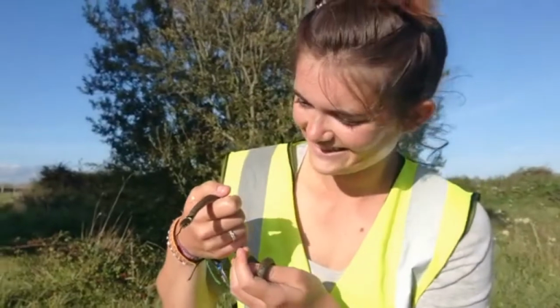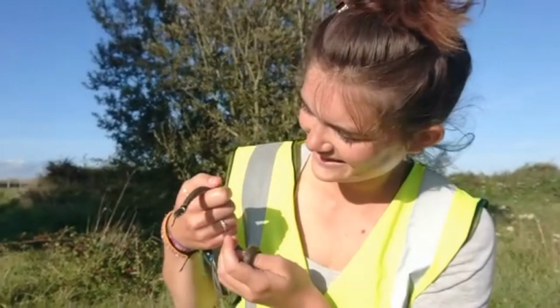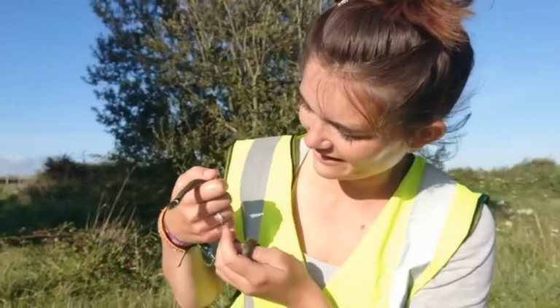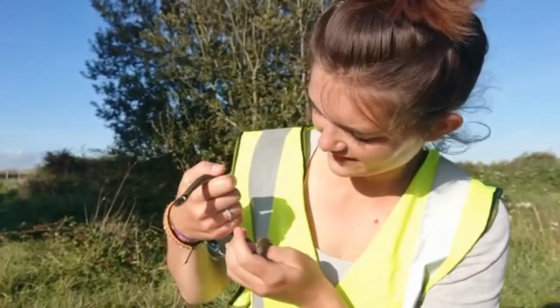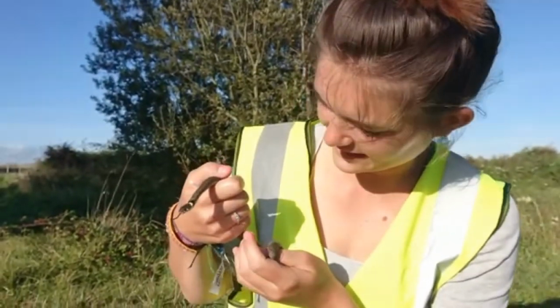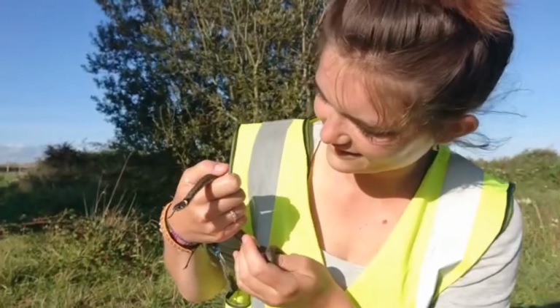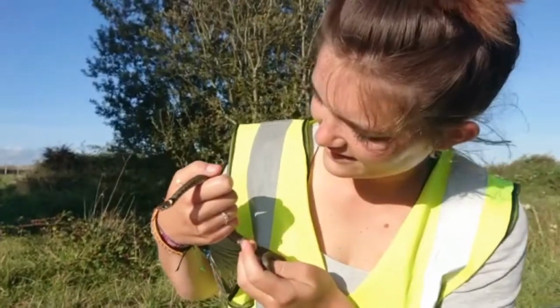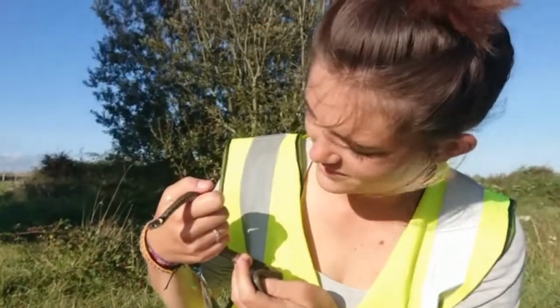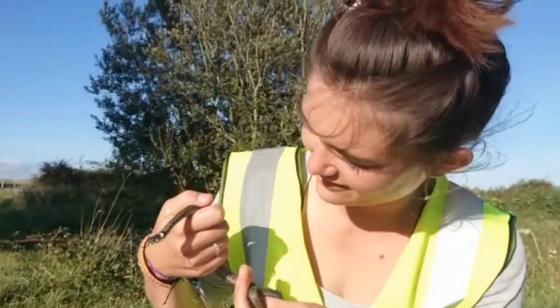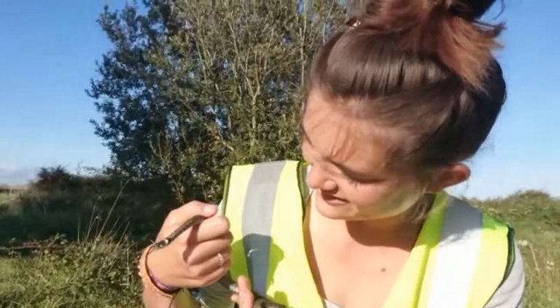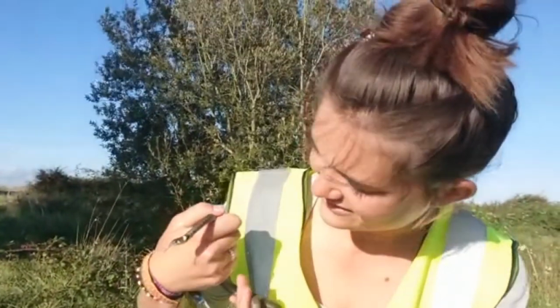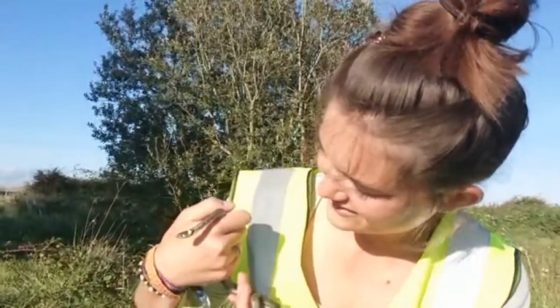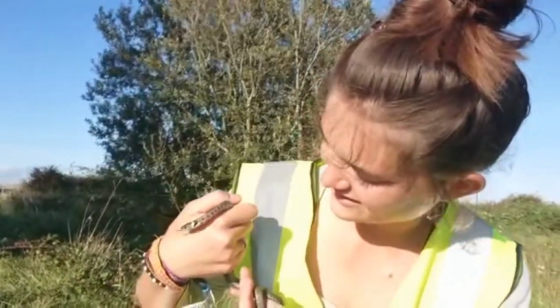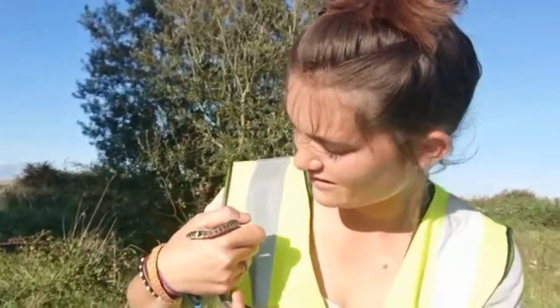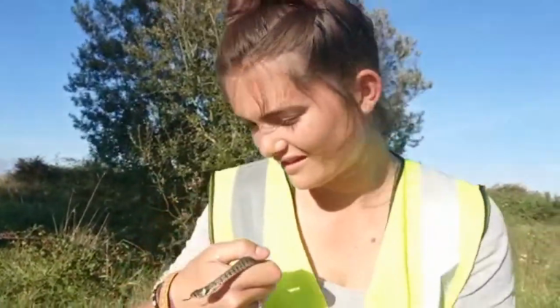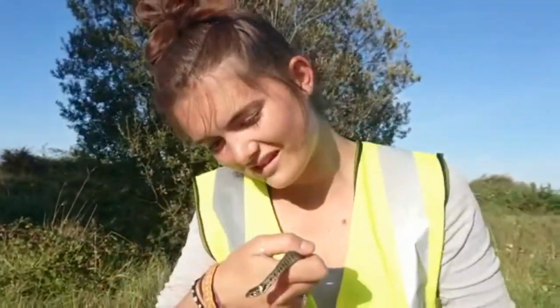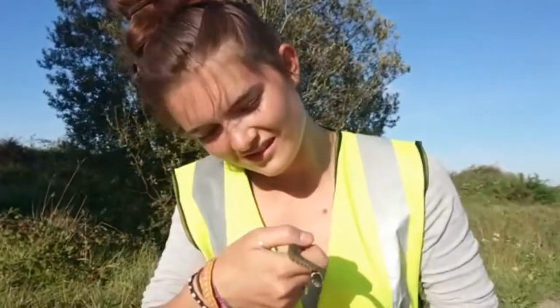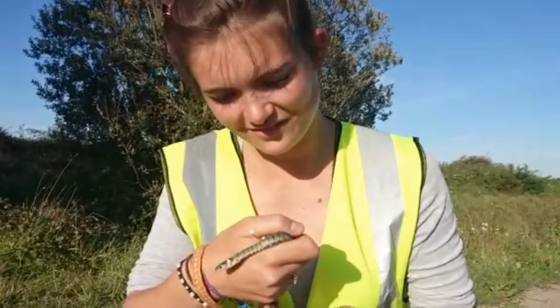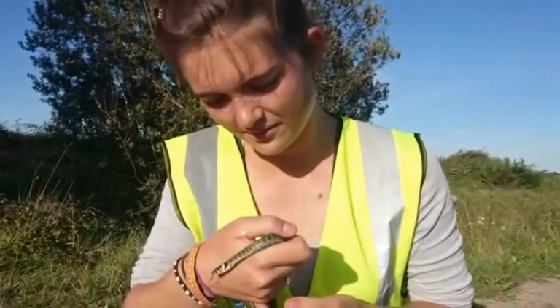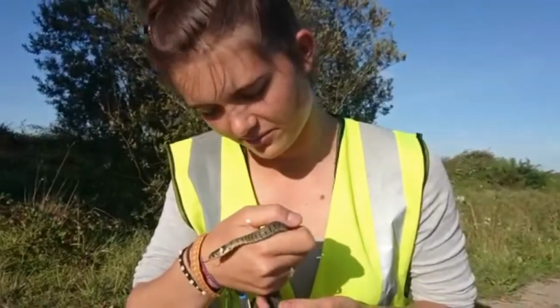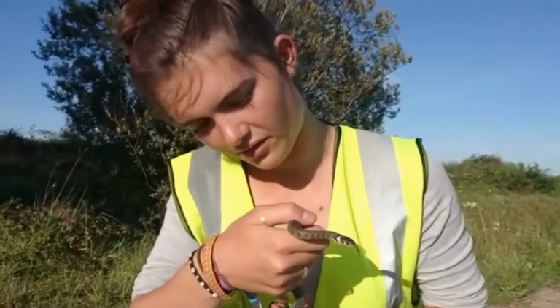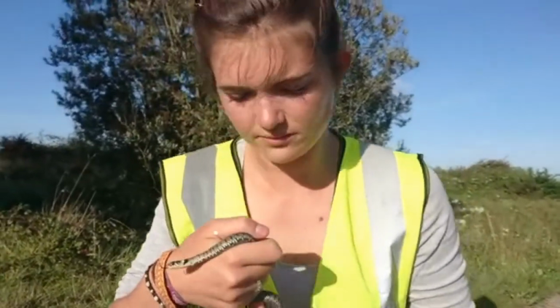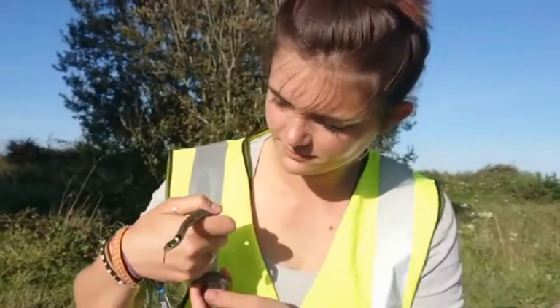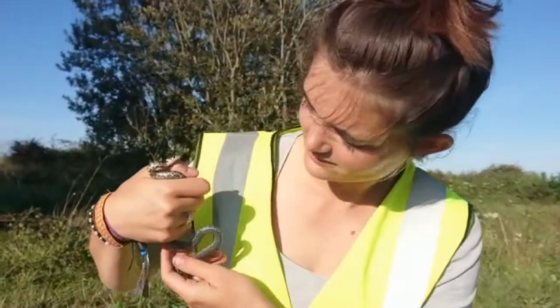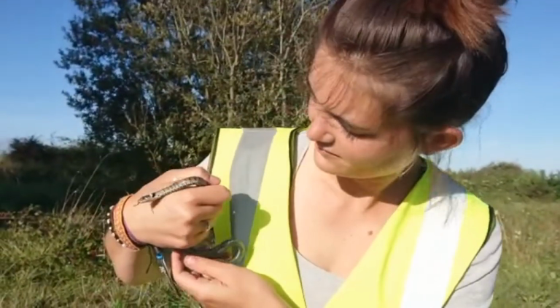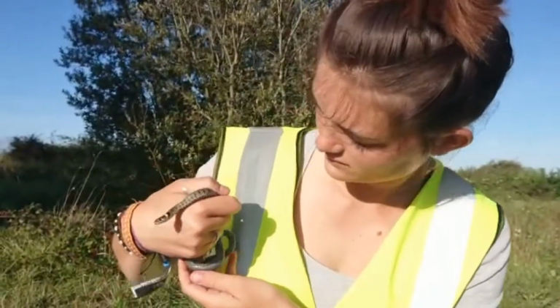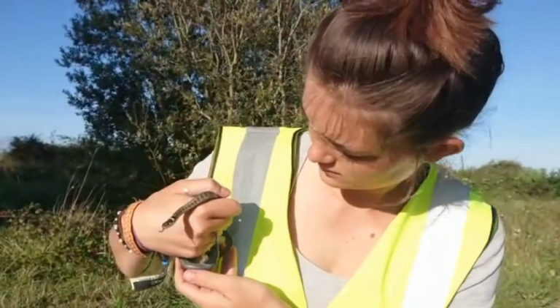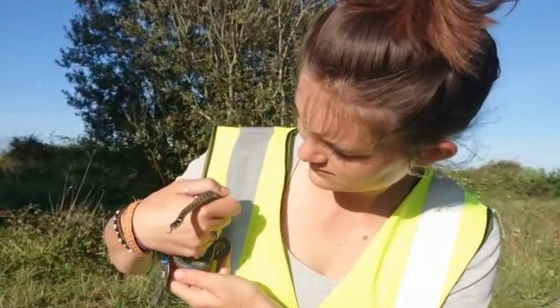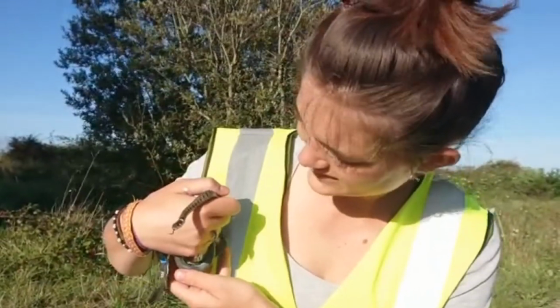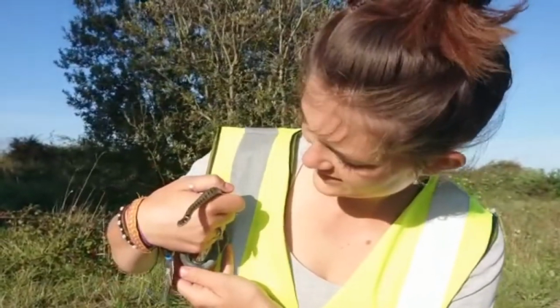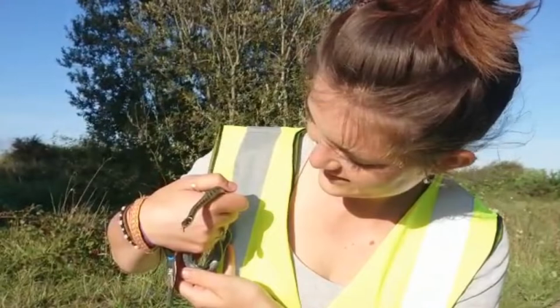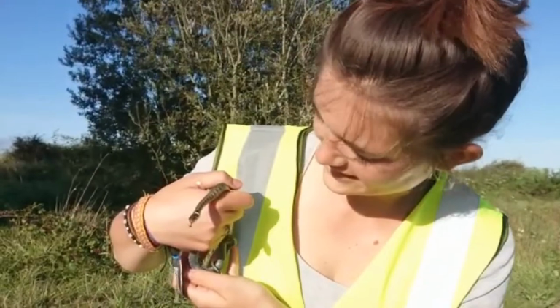Hello everyone, my name is Zoe Durran and this video is a quick summary of my experiences this summer relocating reptiles. I'll also explain some useful ways to identify reptiles in the field, including how to sex and age them.